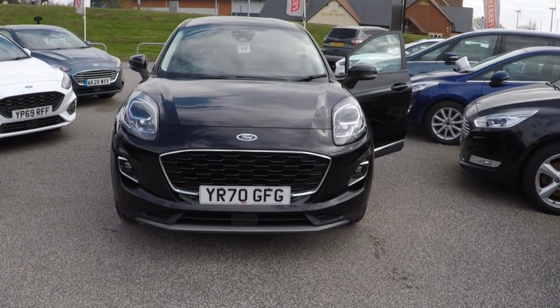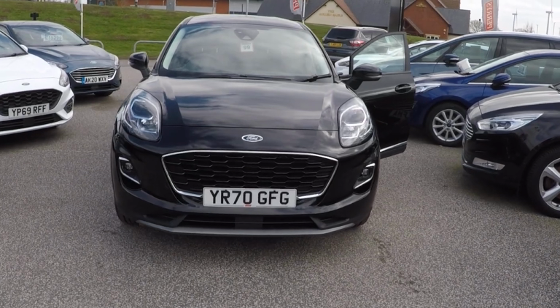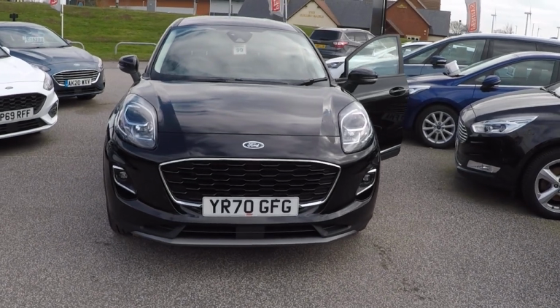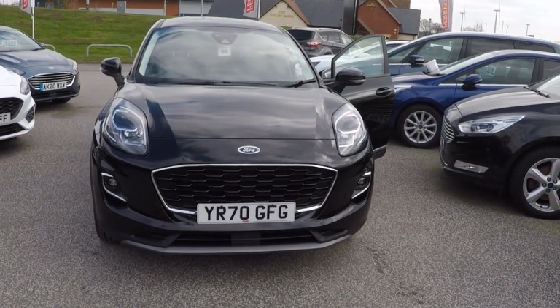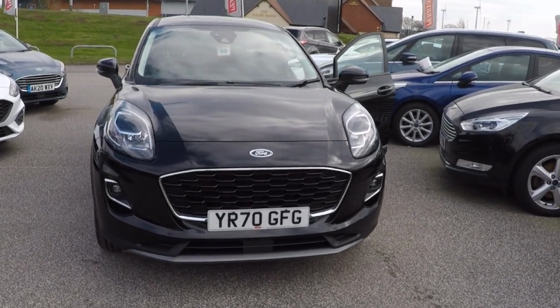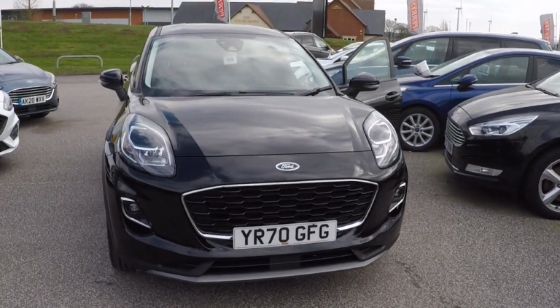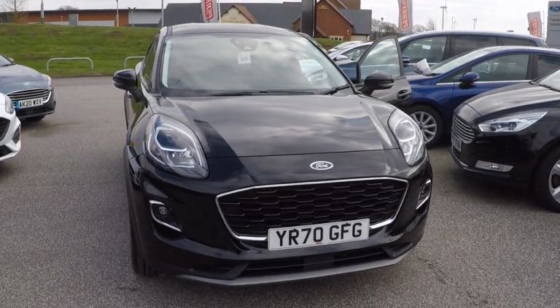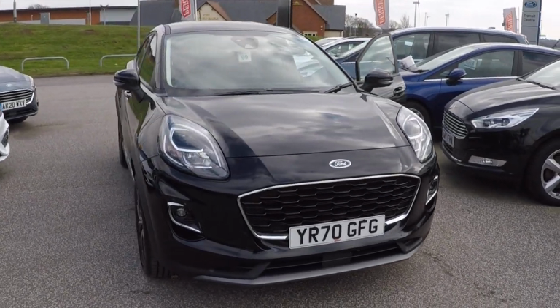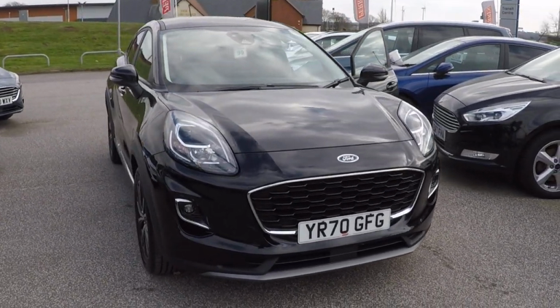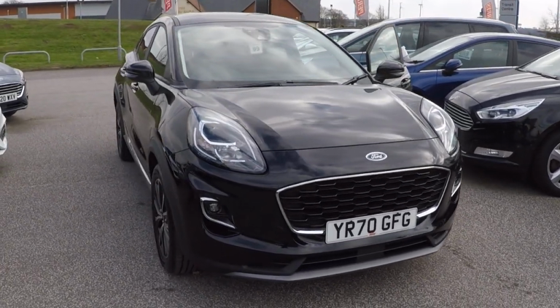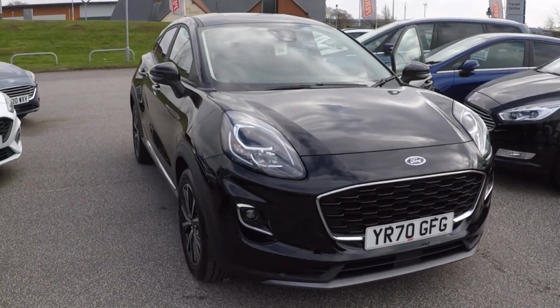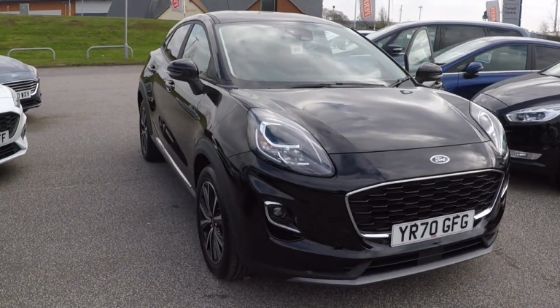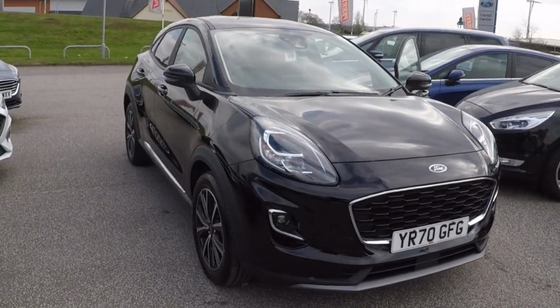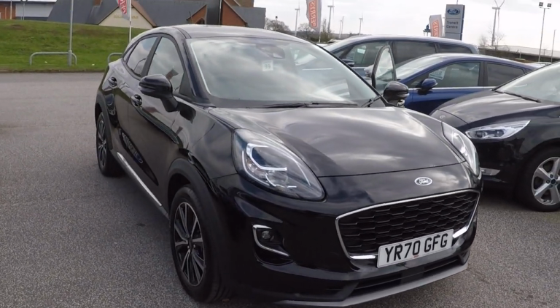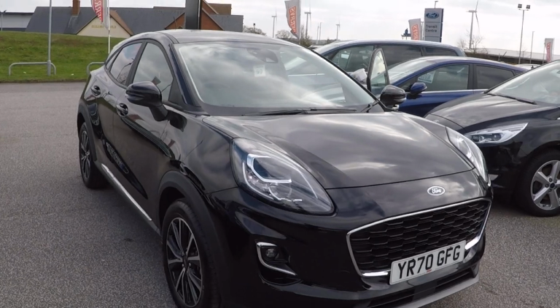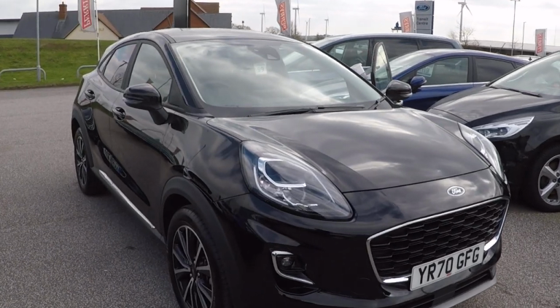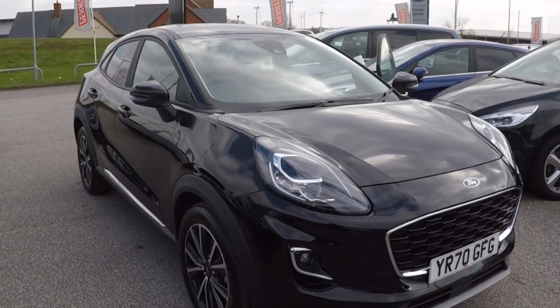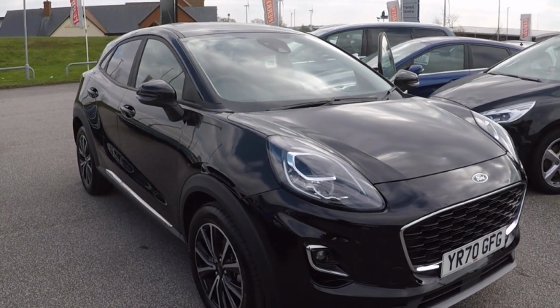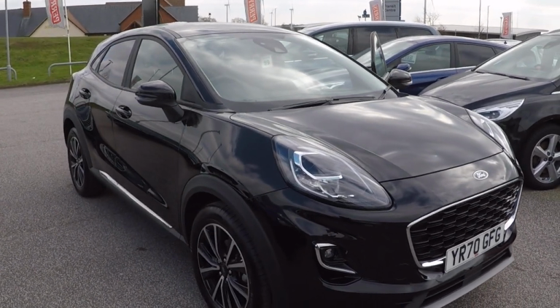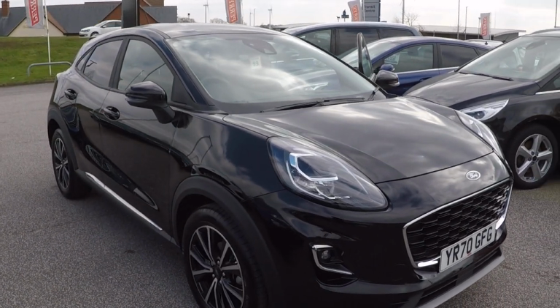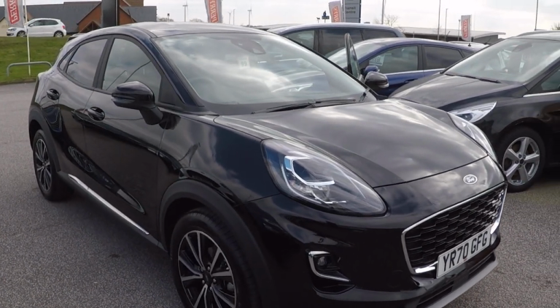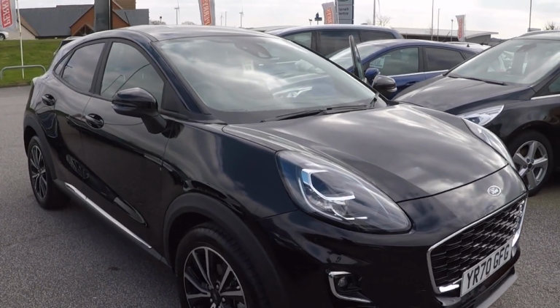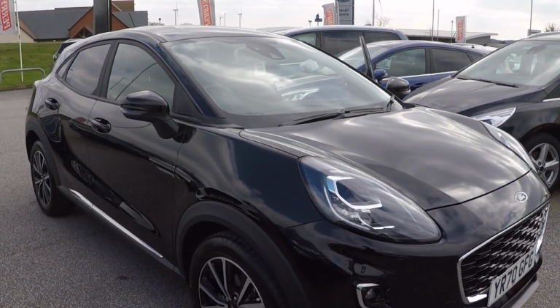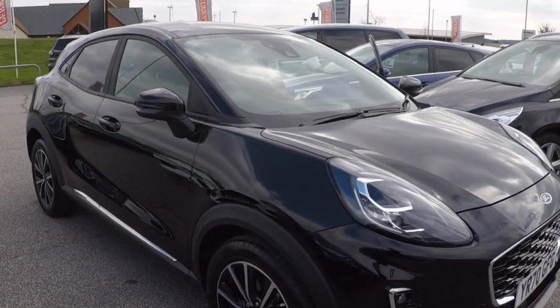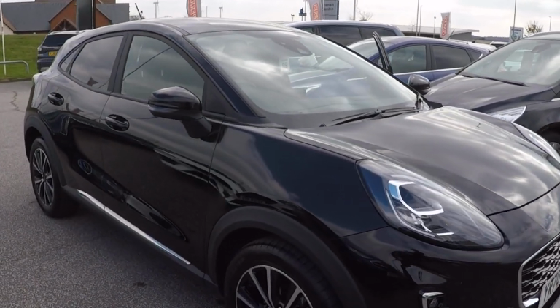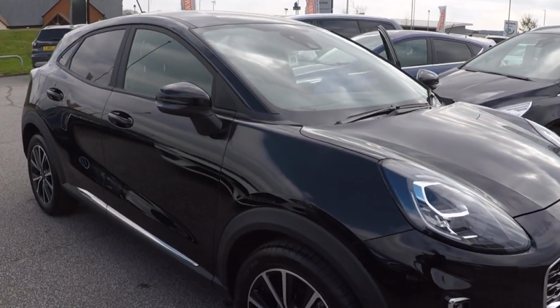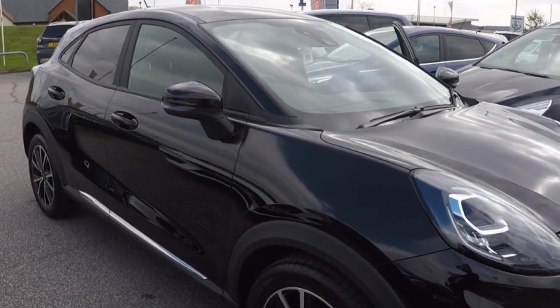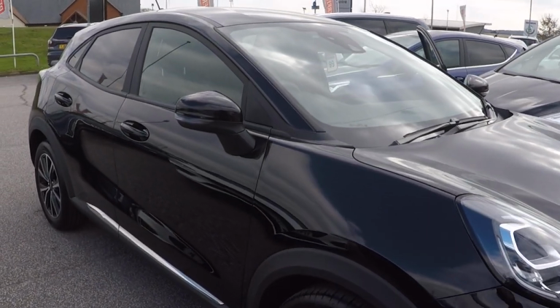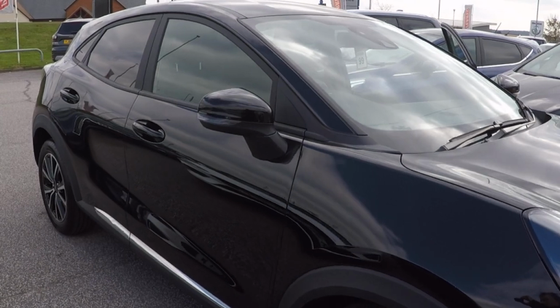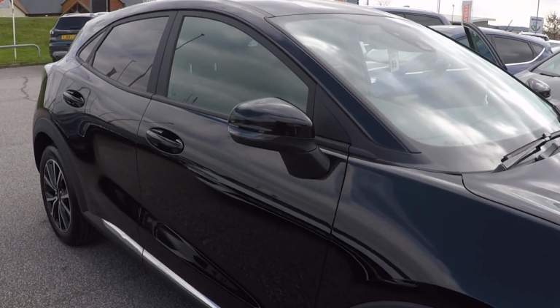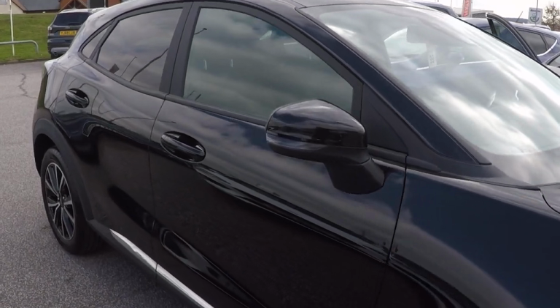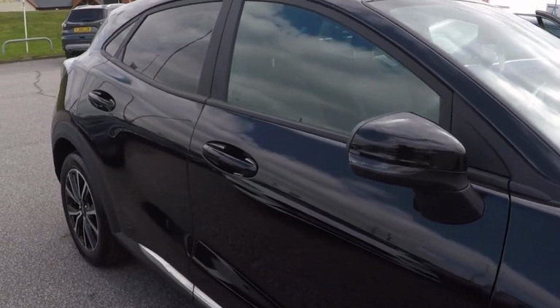Hello and a very warm welcome from all the used car team here at Perry's Mansfield. I'm Mark Hayes. Today's featured walk-around video is this absolutely fabulous 2020 Ford Puma 1 litre EcoBoost Titanium.